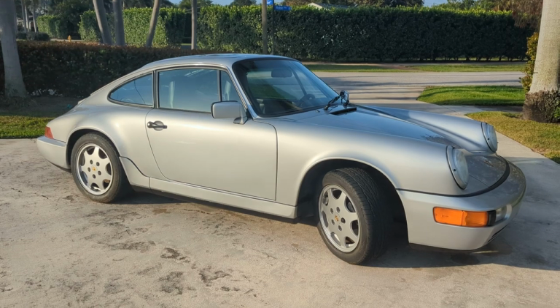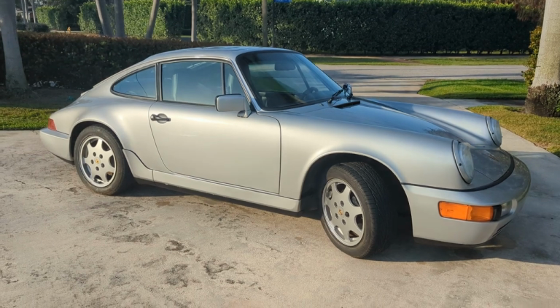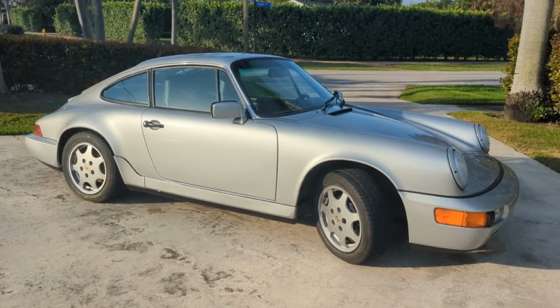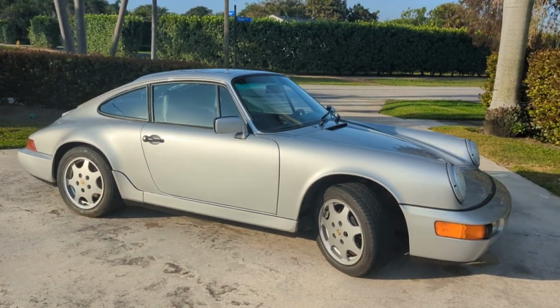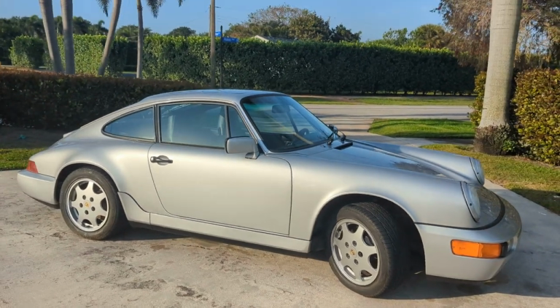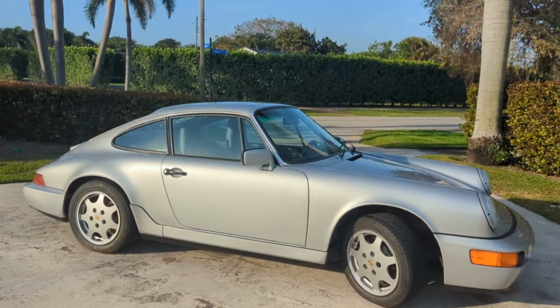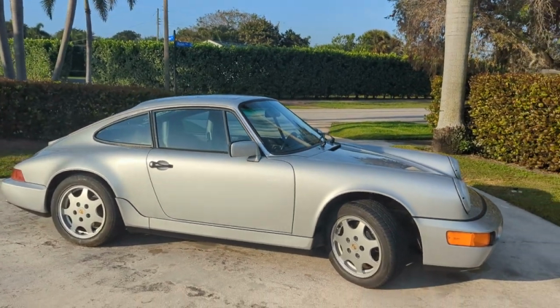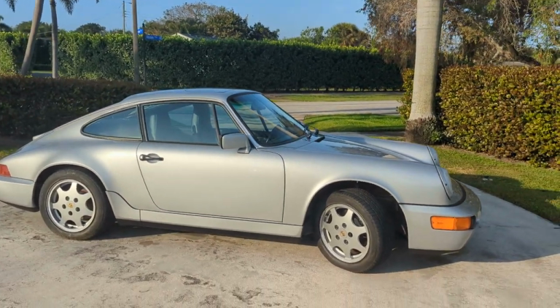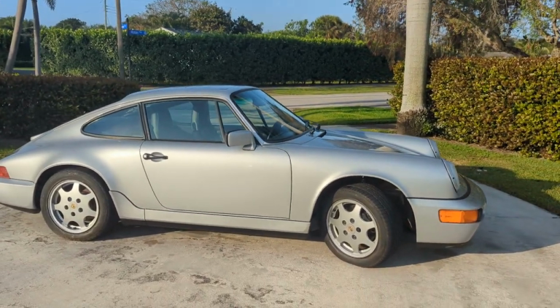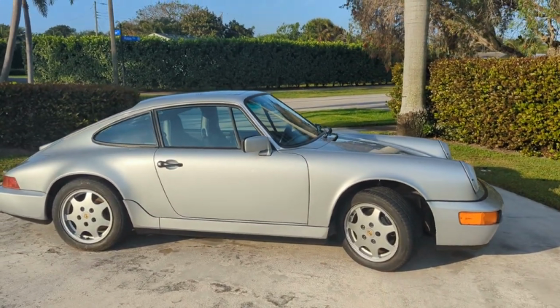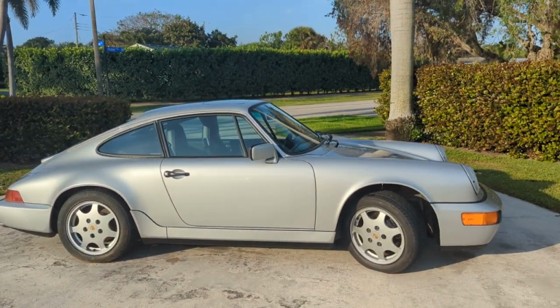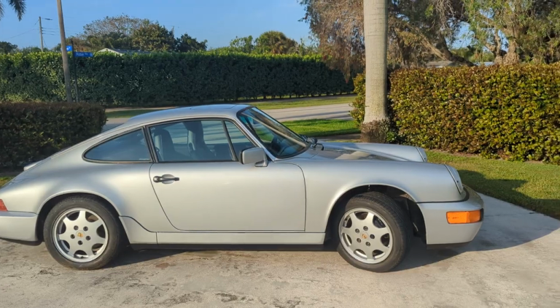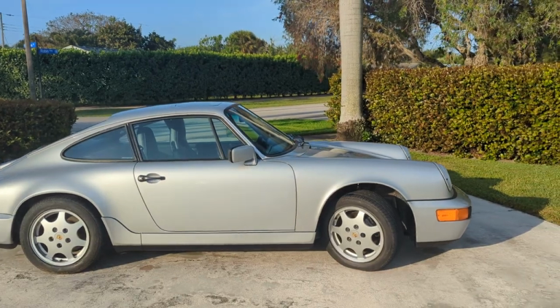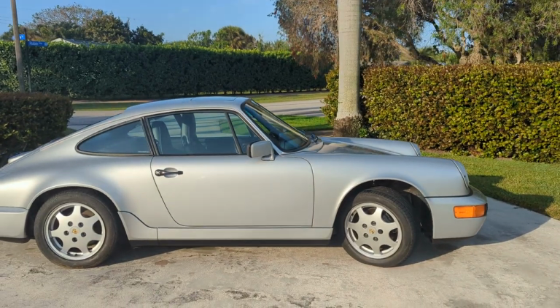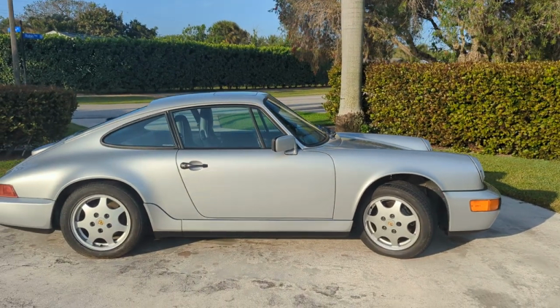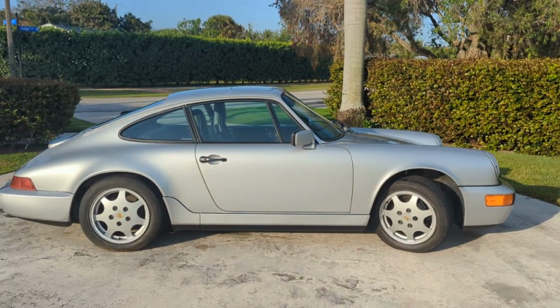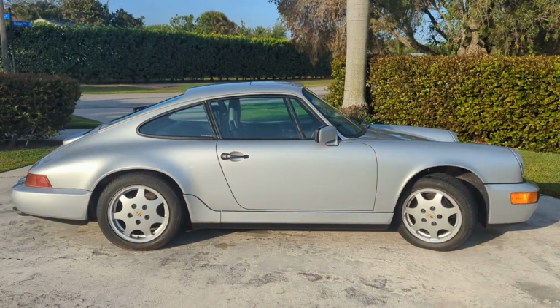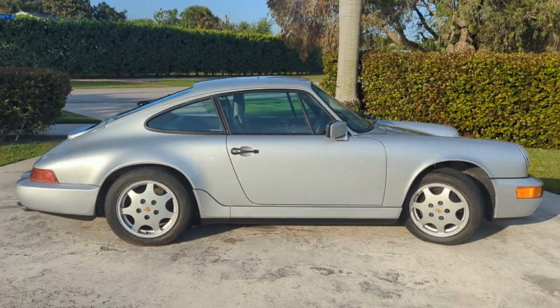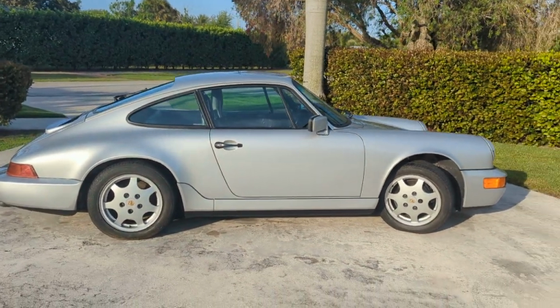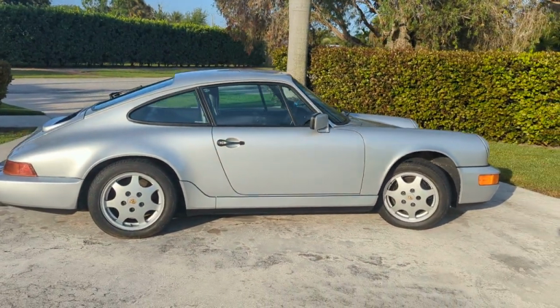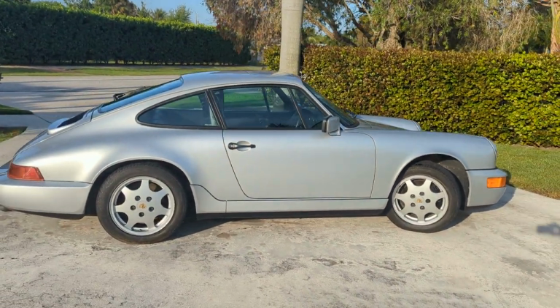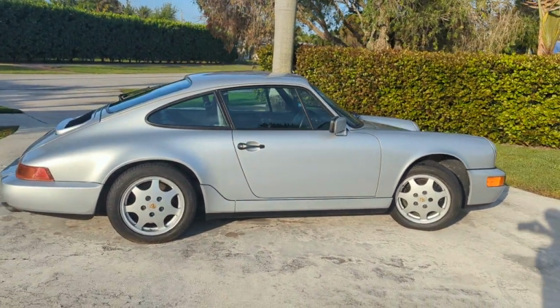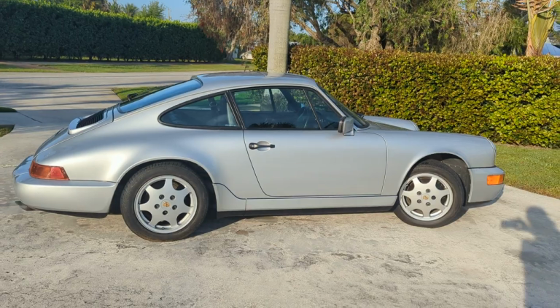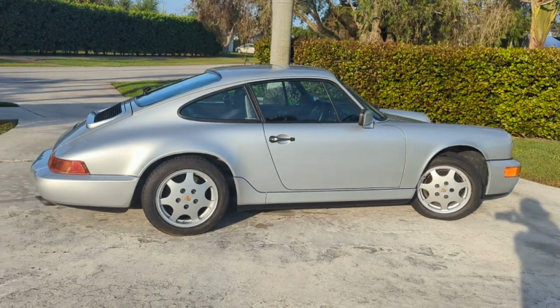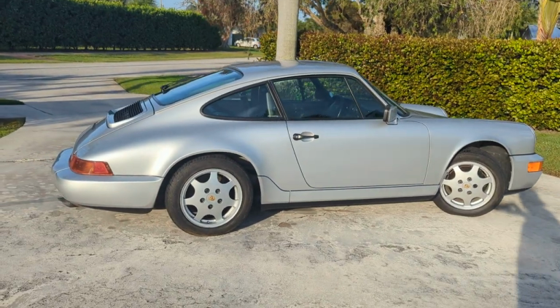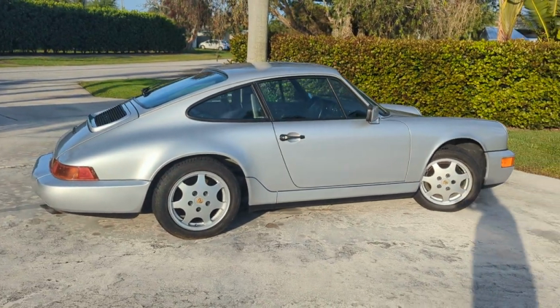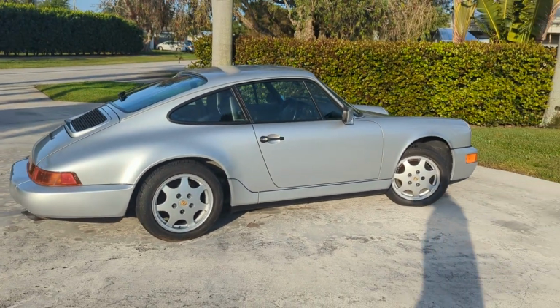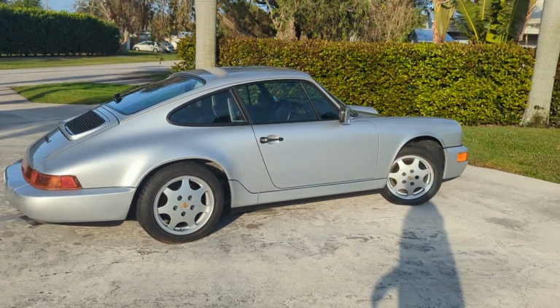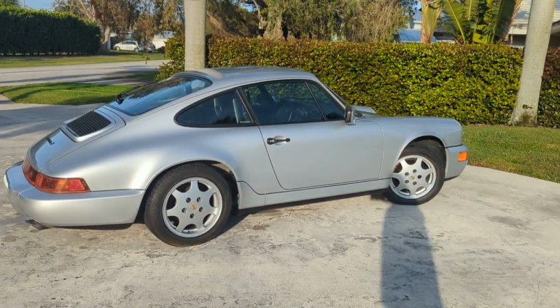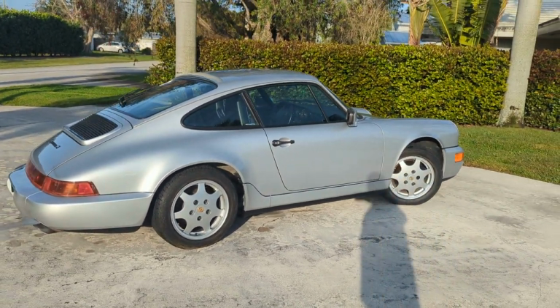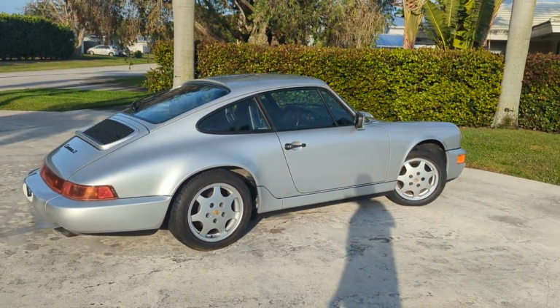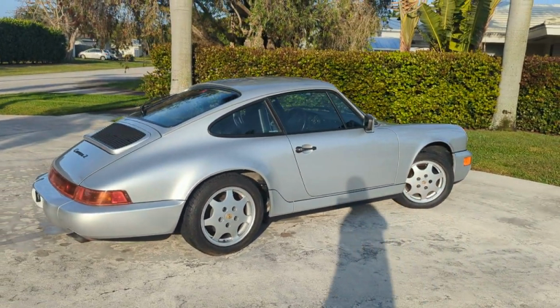Good morning from beautiful Palm Beach County, Florida. We're looking at a really special car here, and I'm going to do a walk-around video of this 1990 Porsche Carrera II.